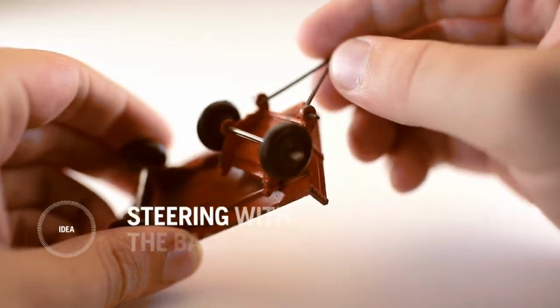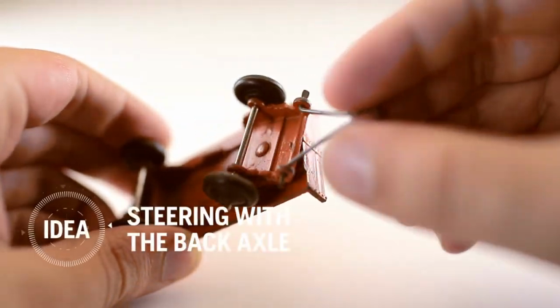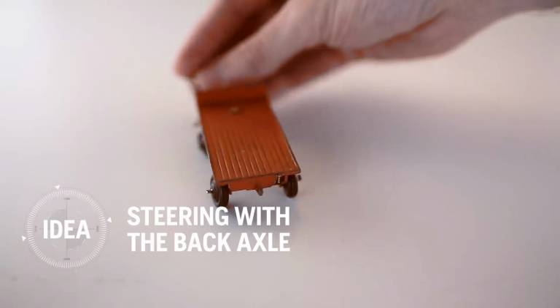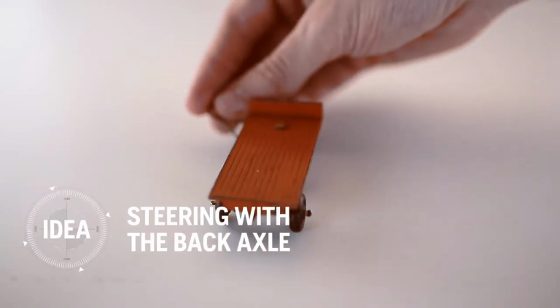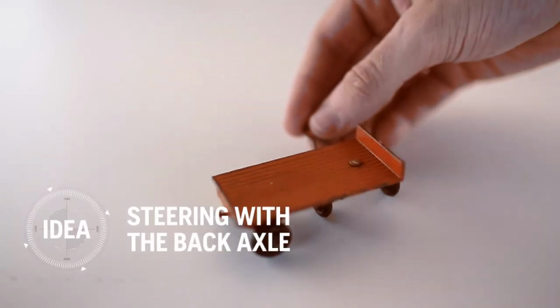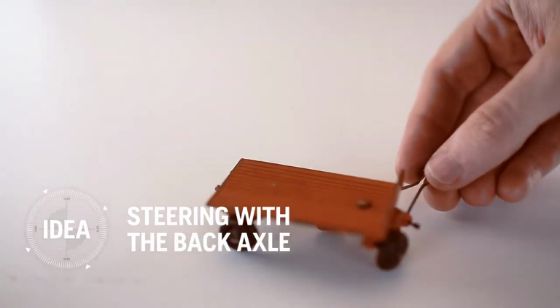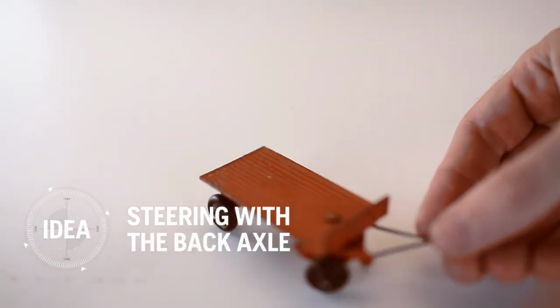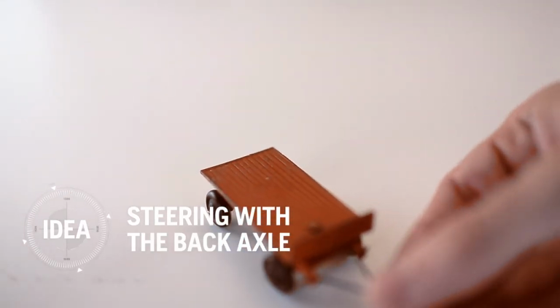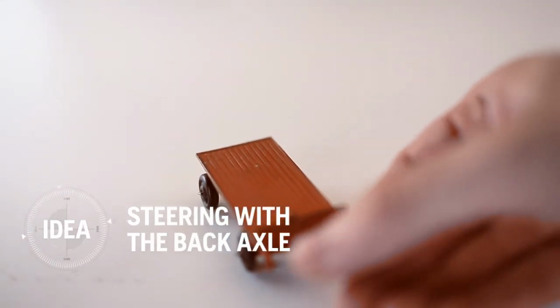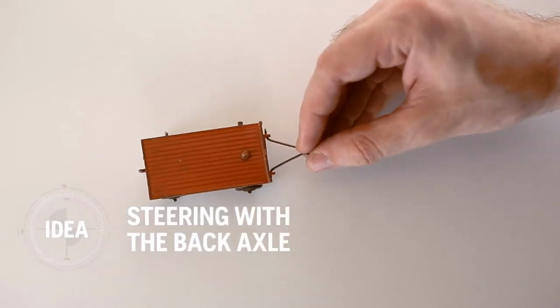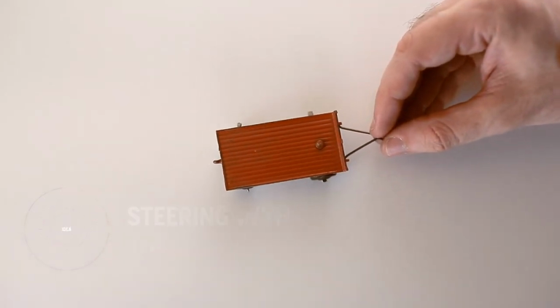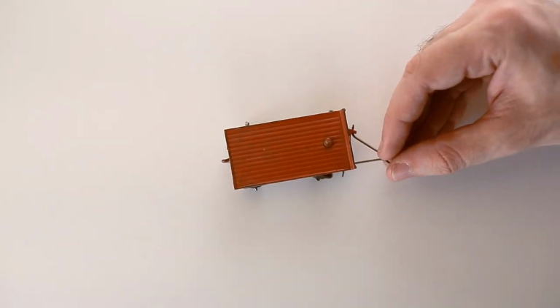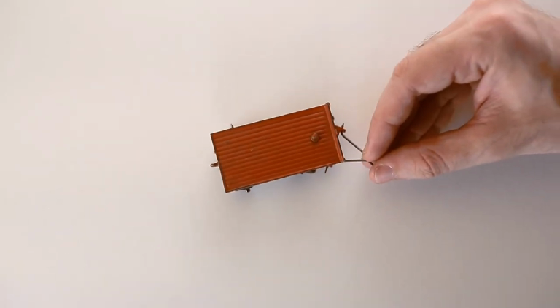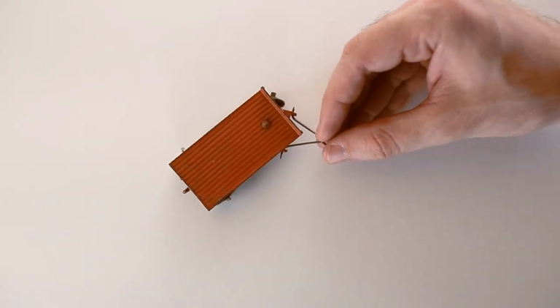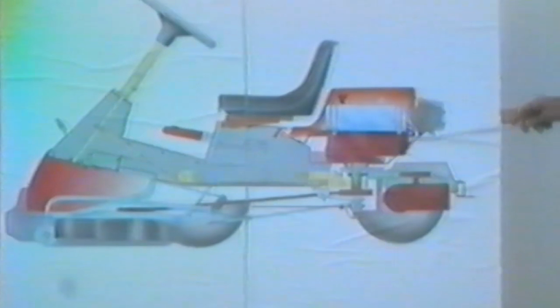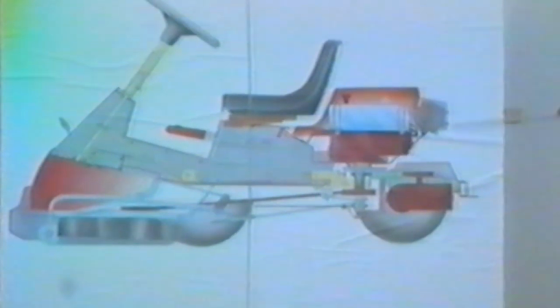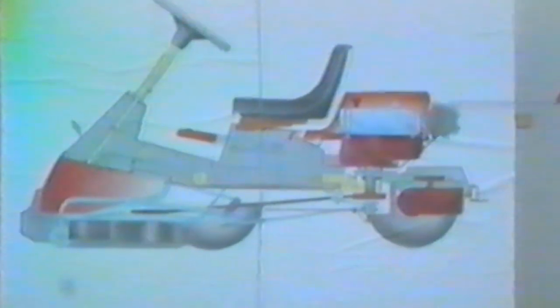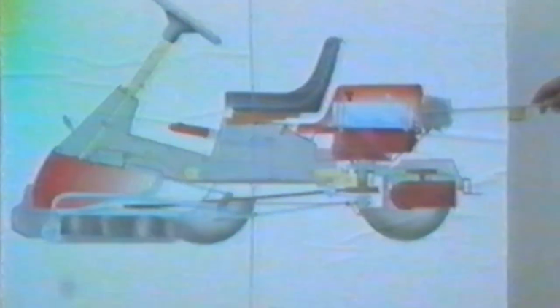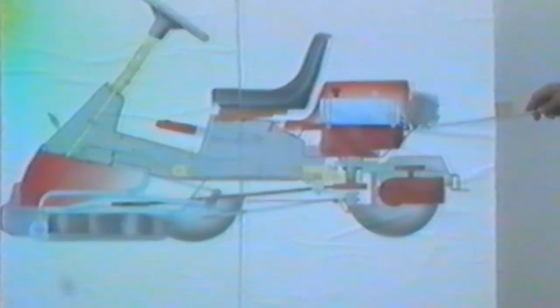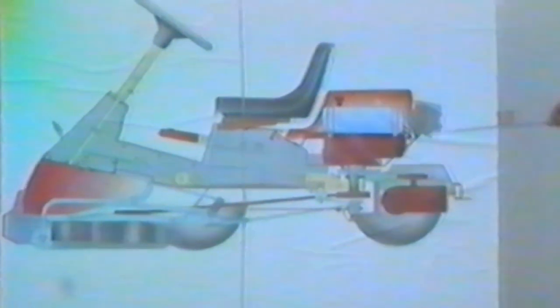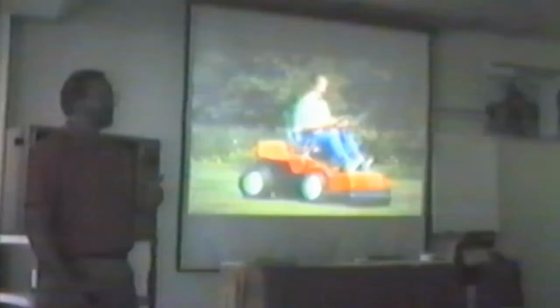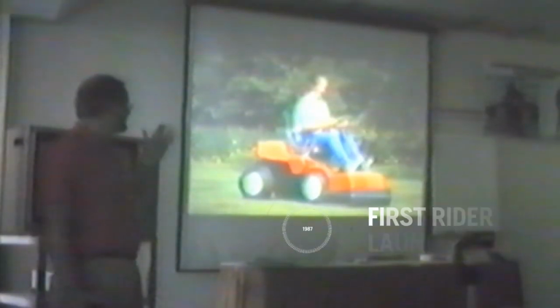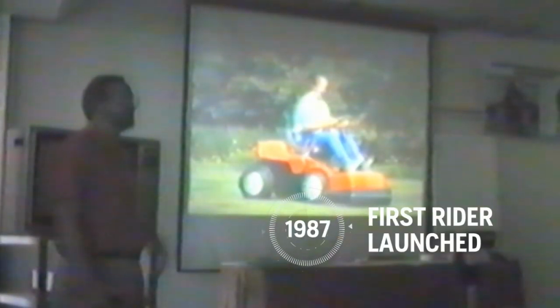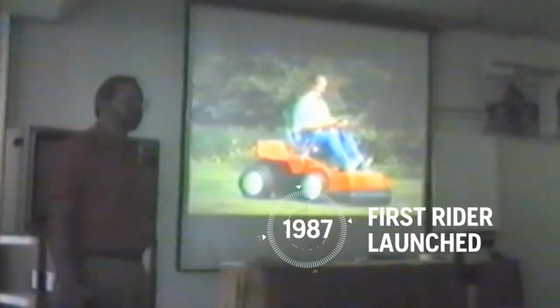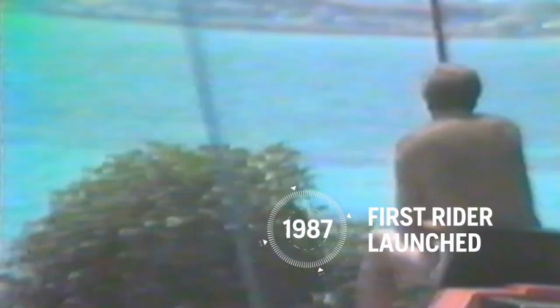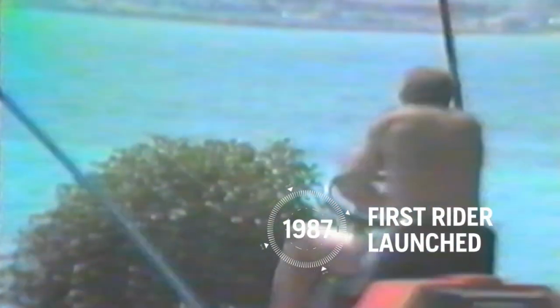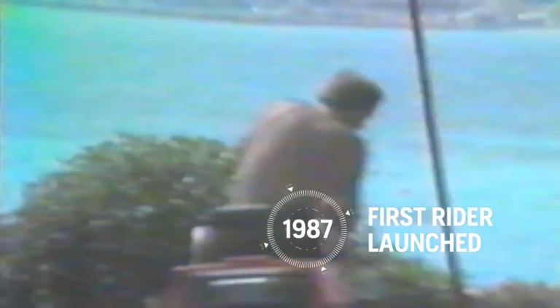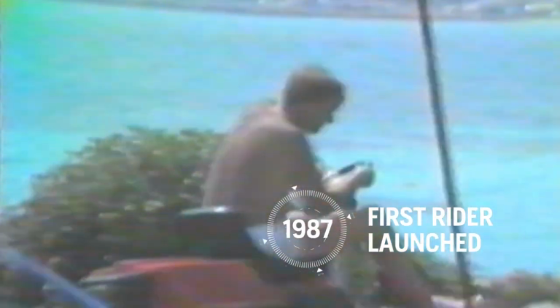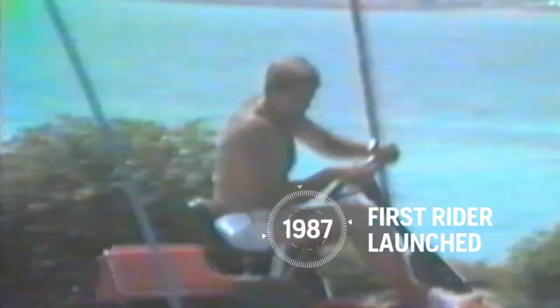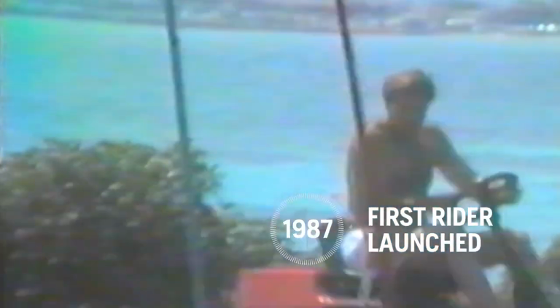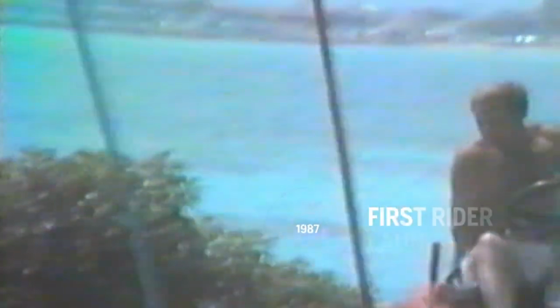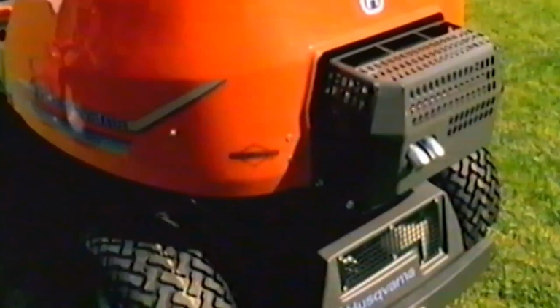They discovered that a tight turn would simplify maneuvering and mowing around shrubs and flowers. The technical solution of steering with a rear axle was perfected in 1987, and Husqvarna held a universal patent.